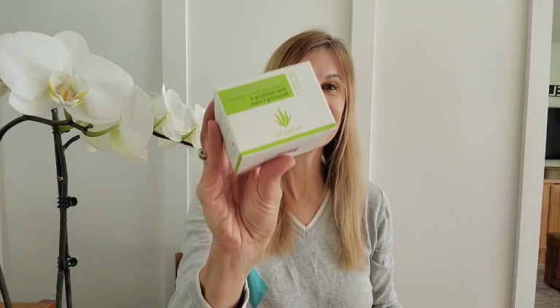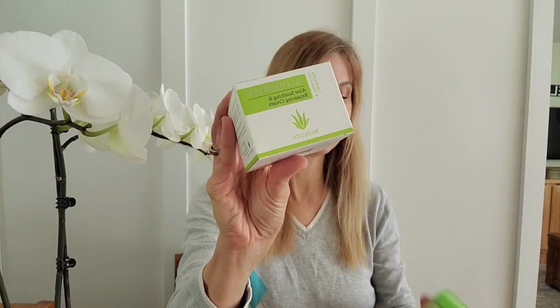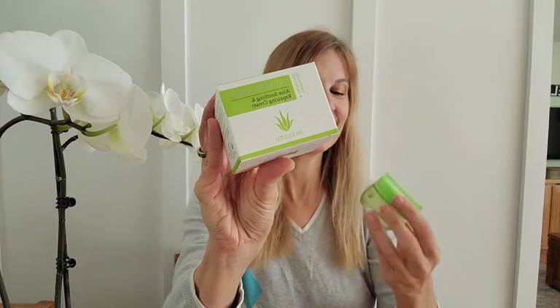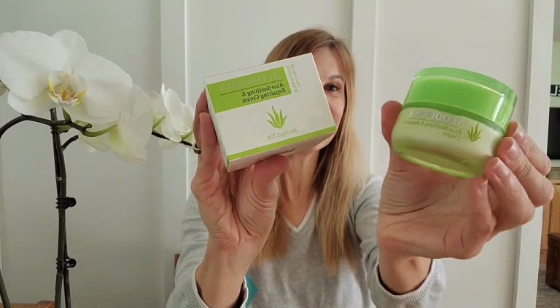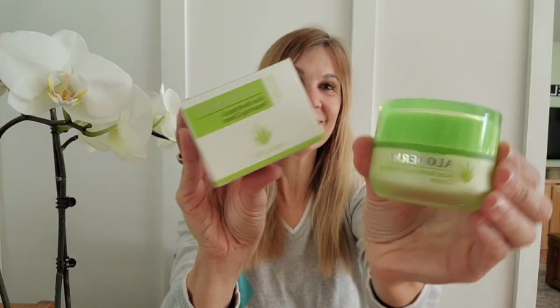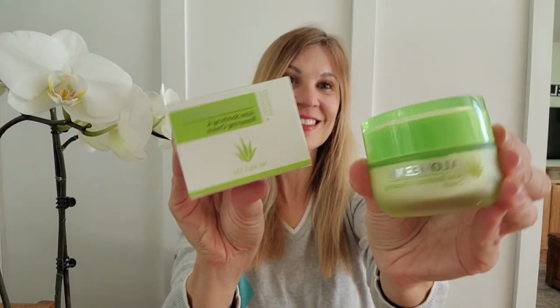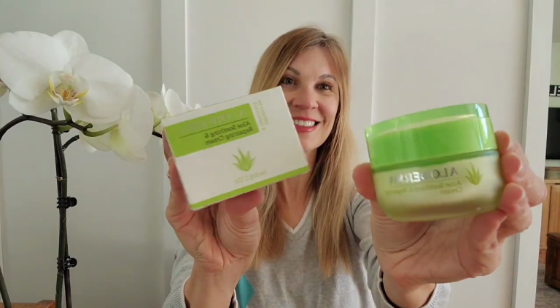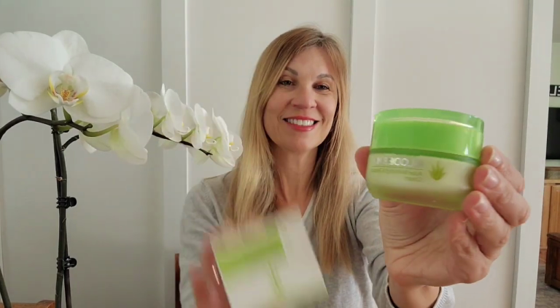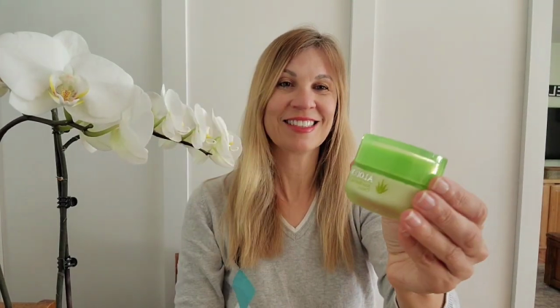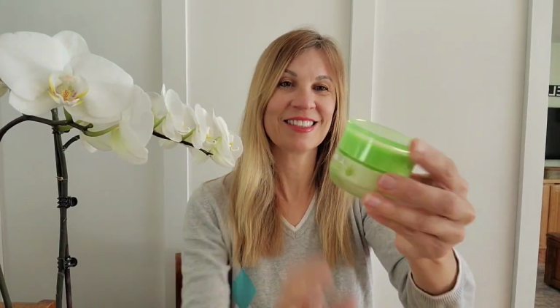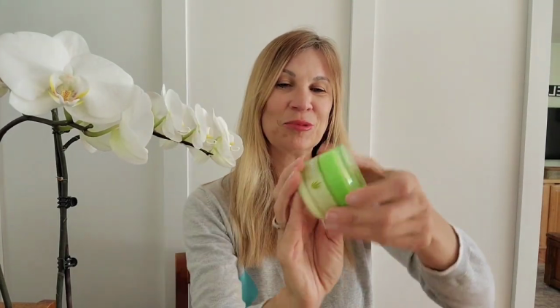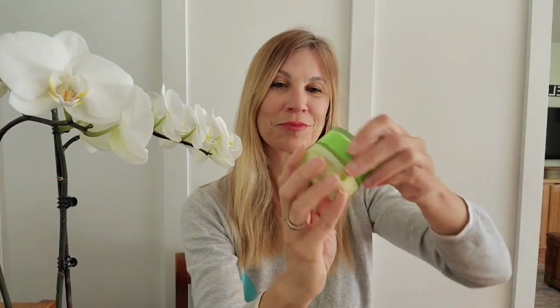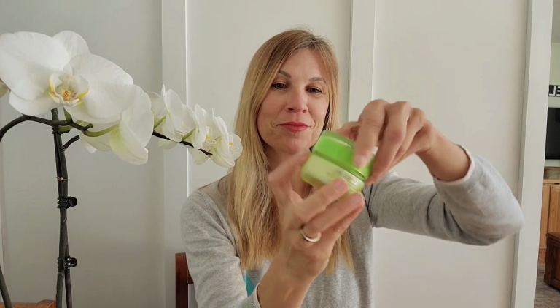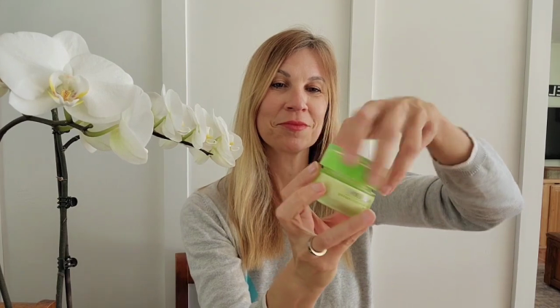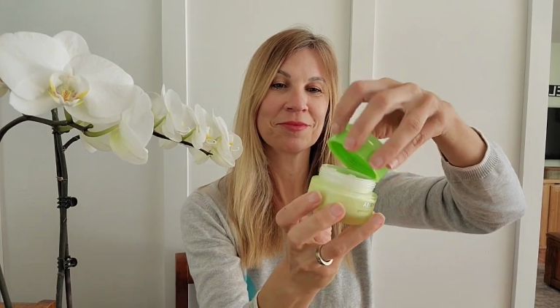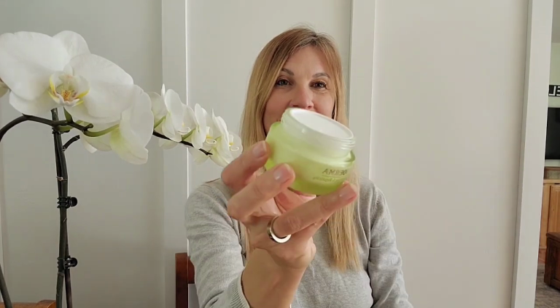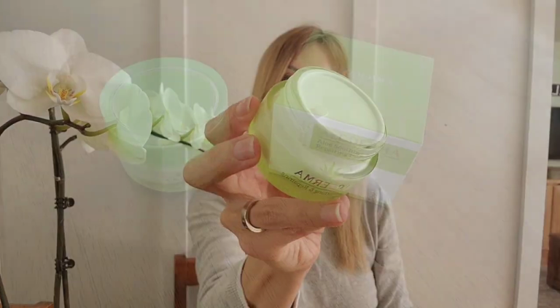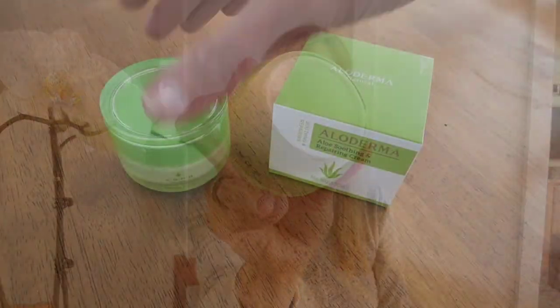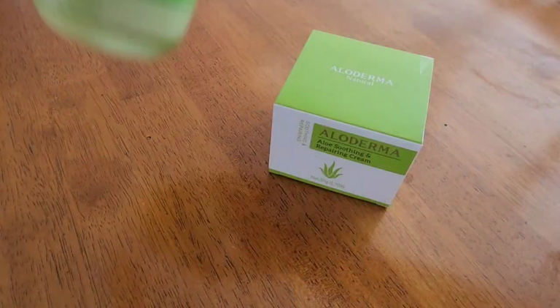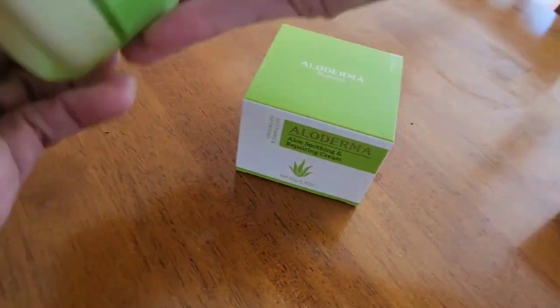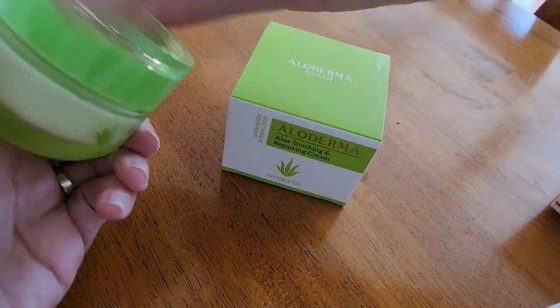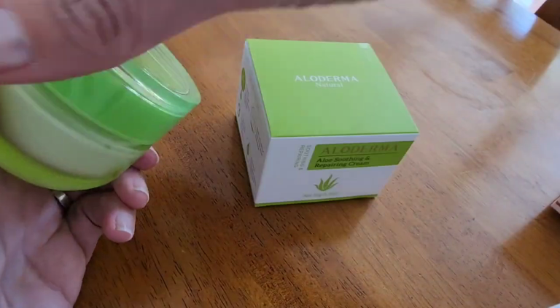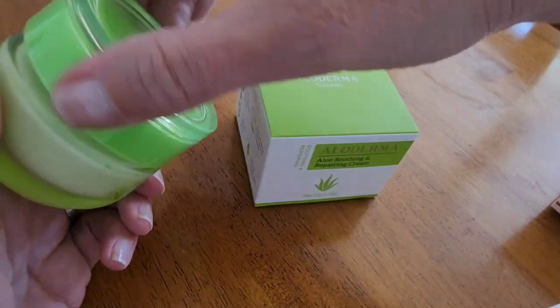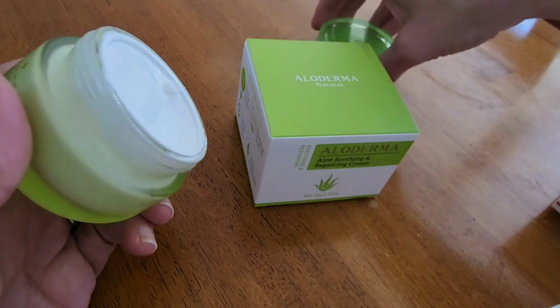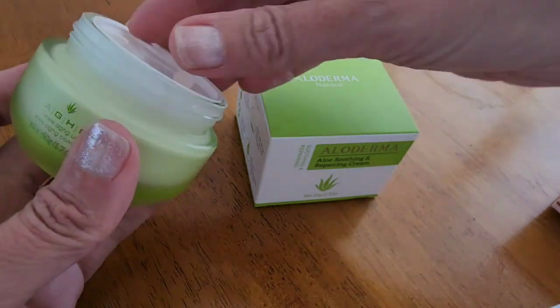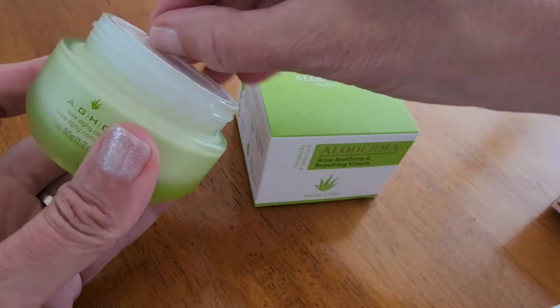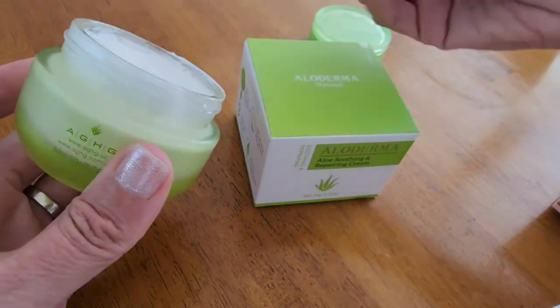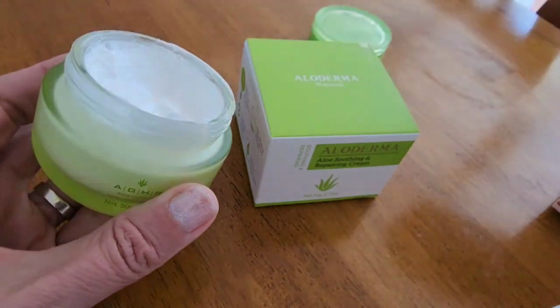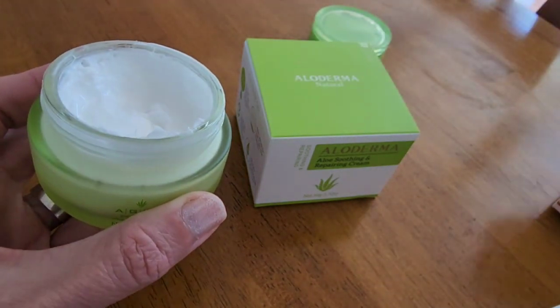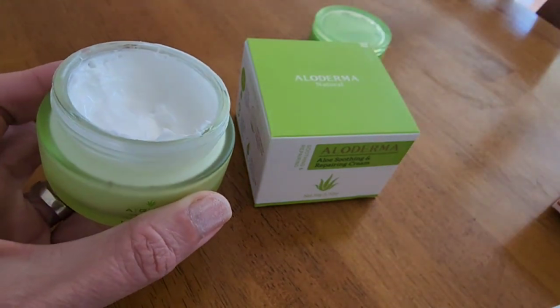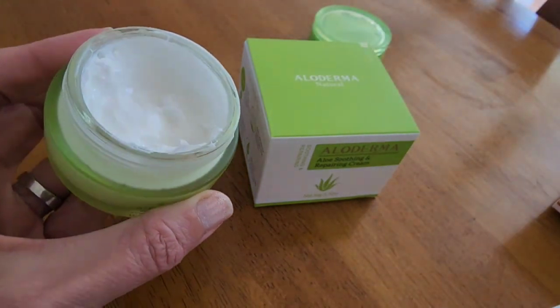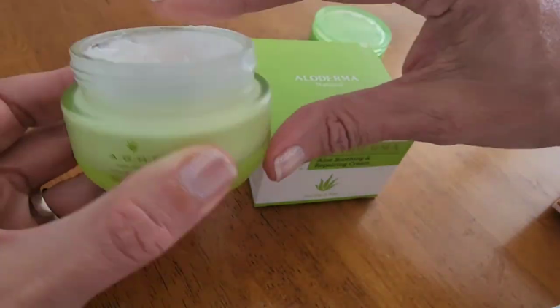Hey, it's Bored Mom and I am testing out the Alloderma Natural Aloe Soothing and Repairing Cream. I recently spent a day out on the water sailing and I had quite a bit of wind burn, and this was absolutely so soothing on my skin.